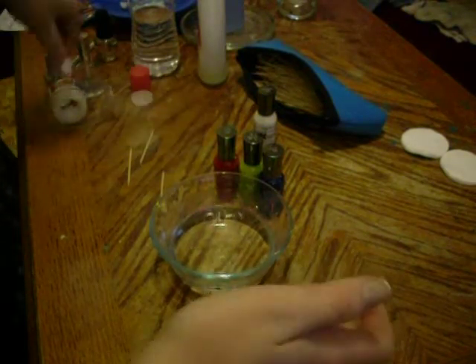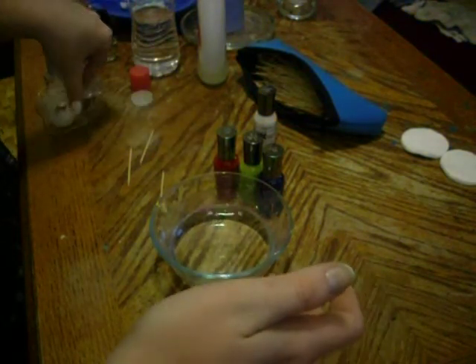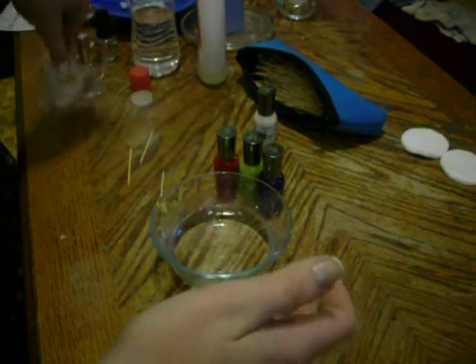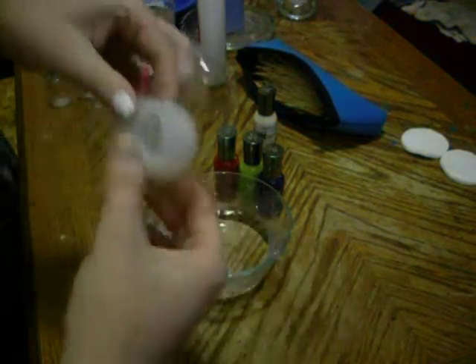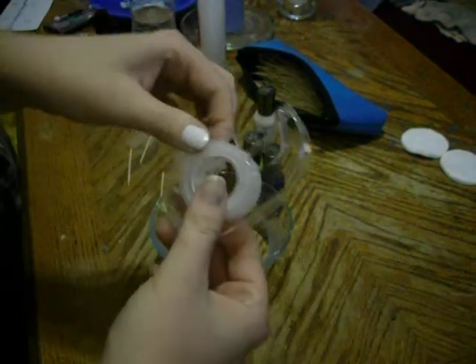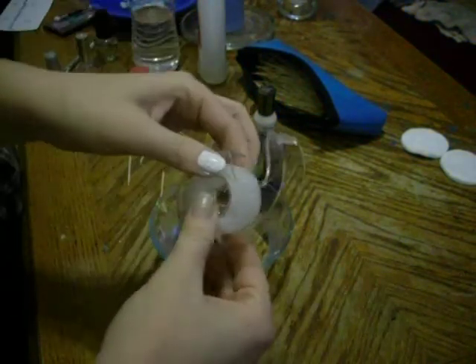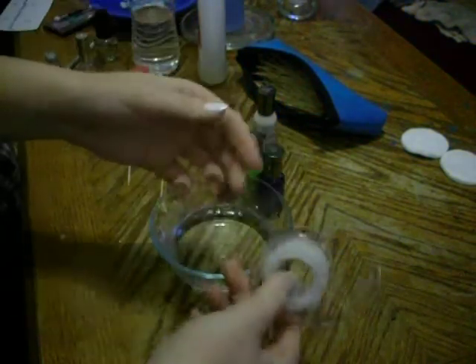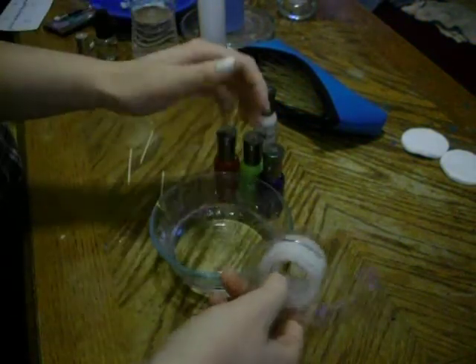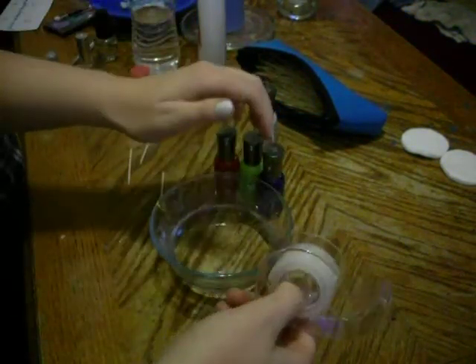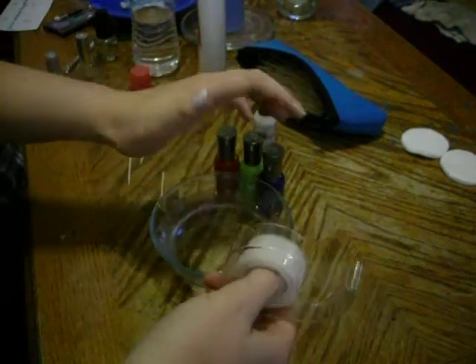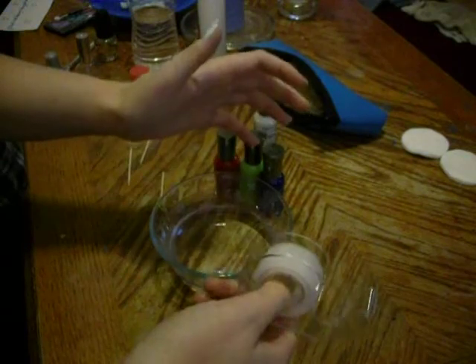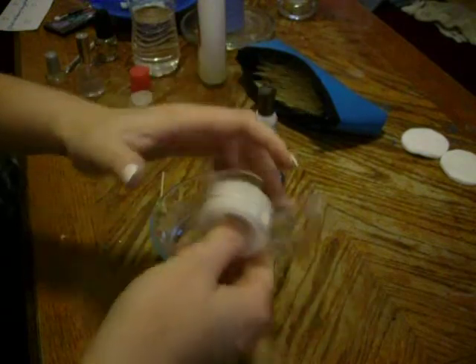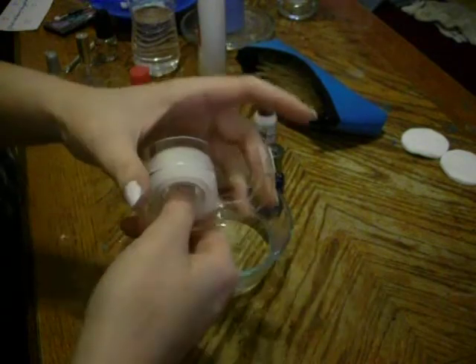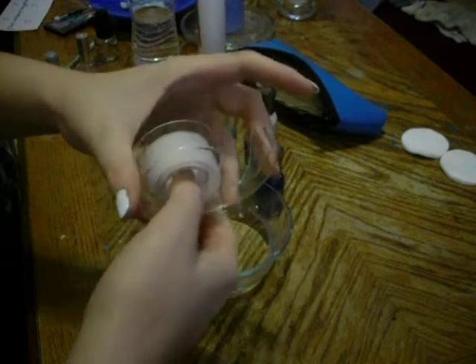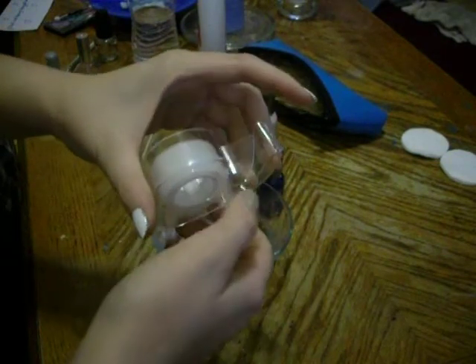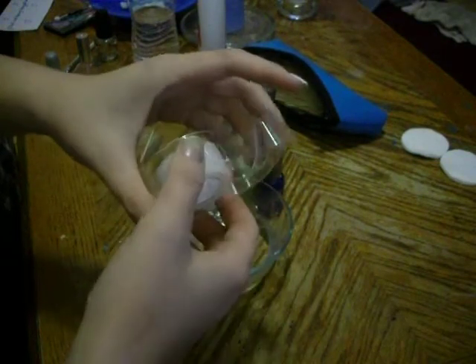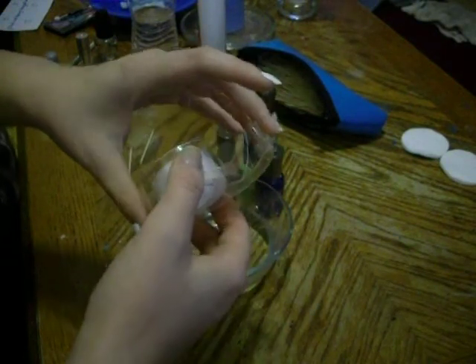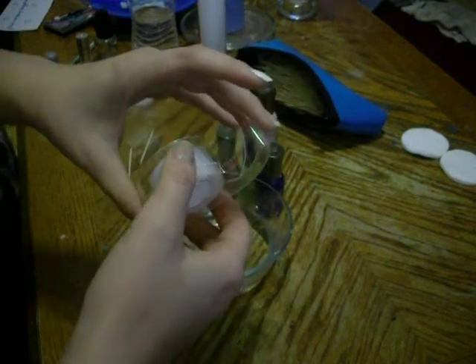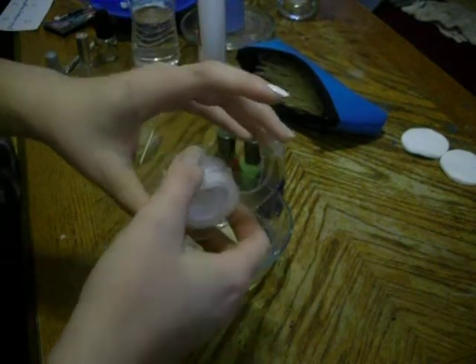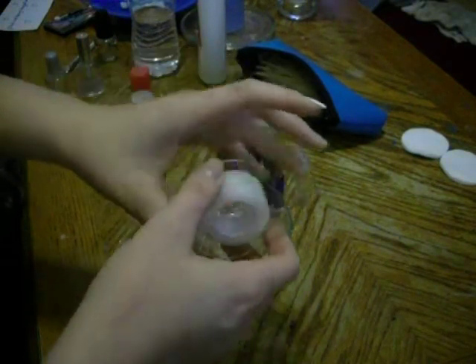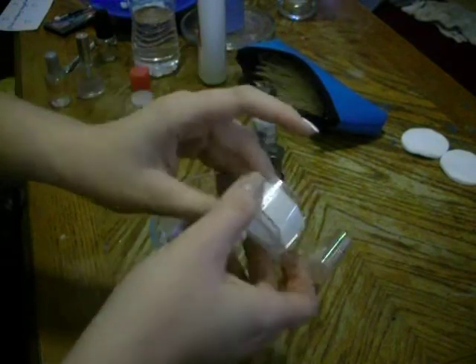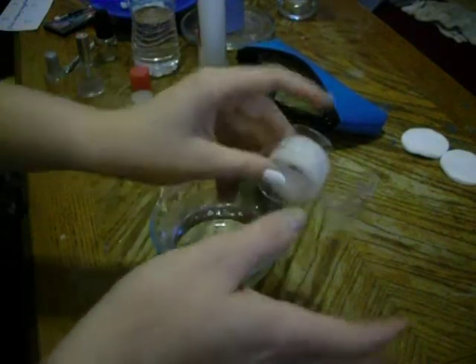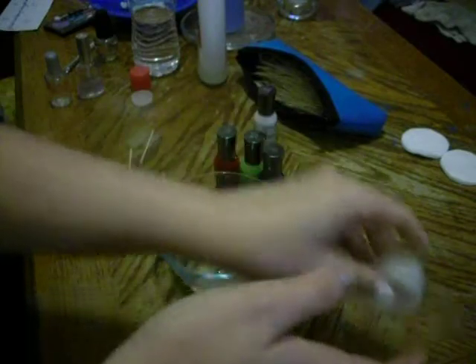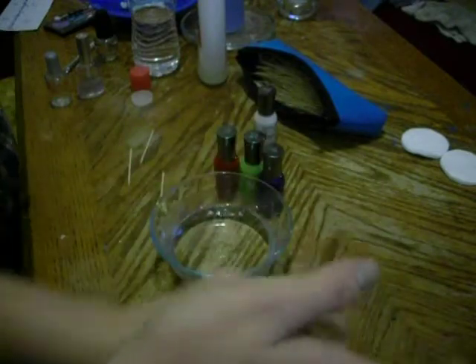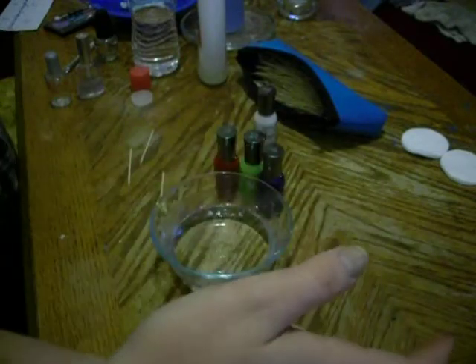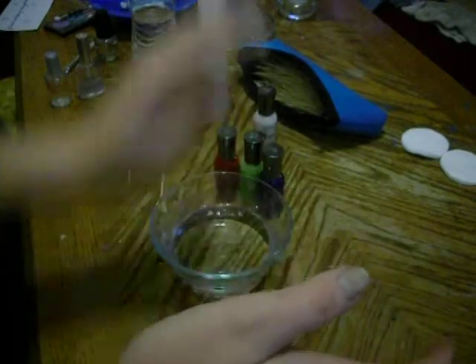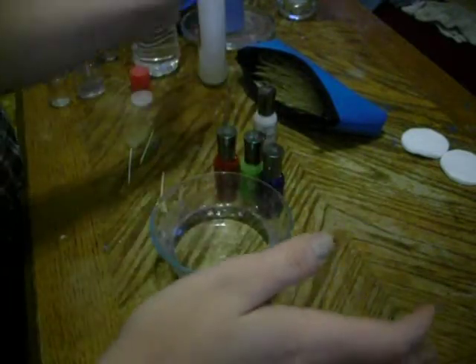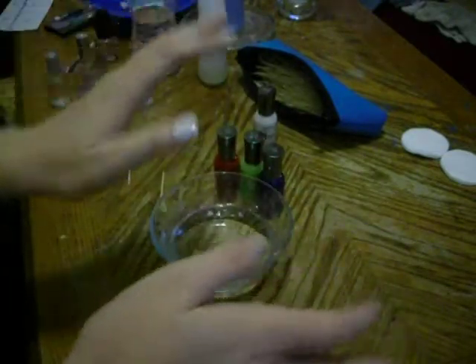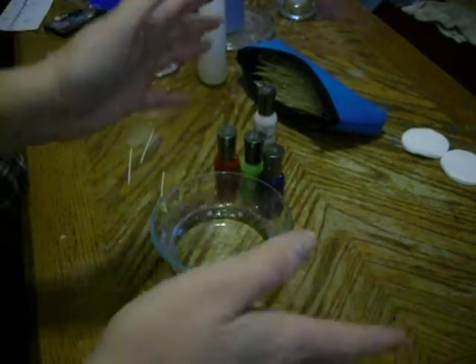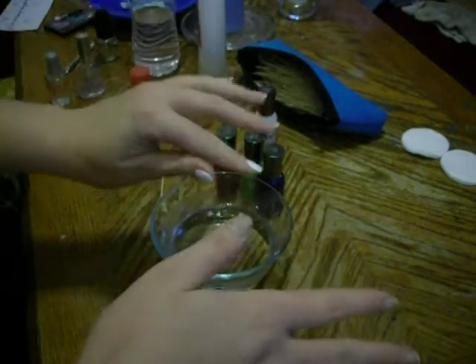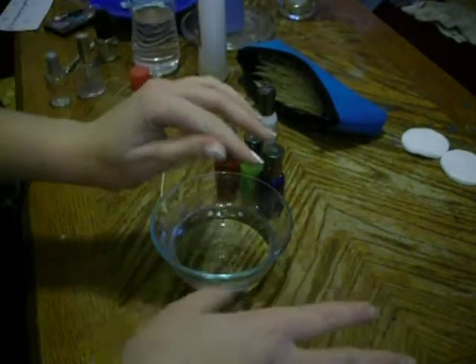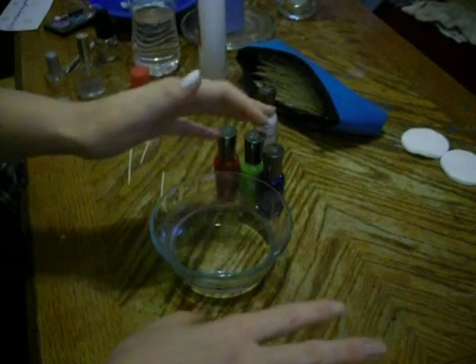Tape, to tape off your finger. It's not required, but it helps with clean up afterward. It makes it a lot easier. Nail polish remover, always a must.